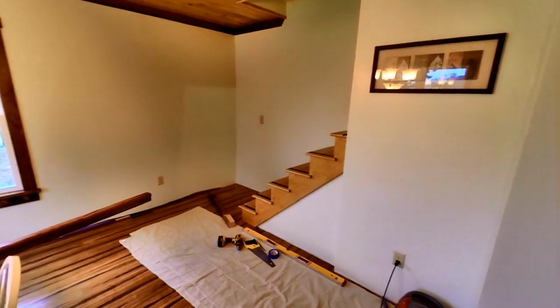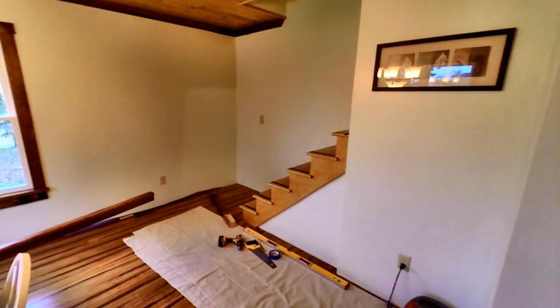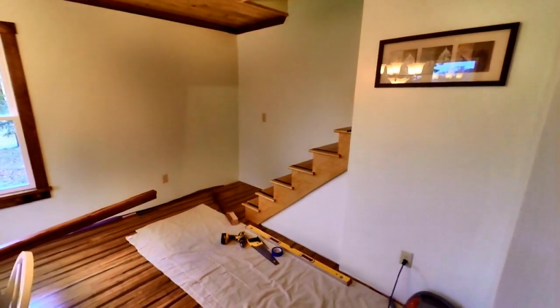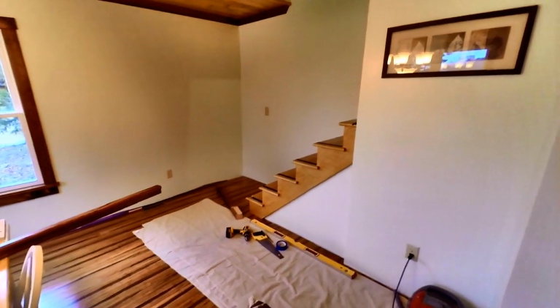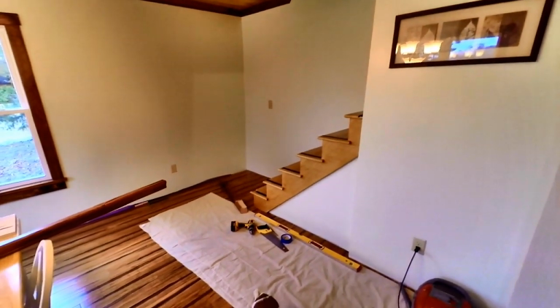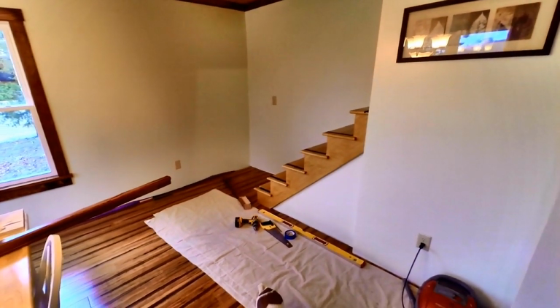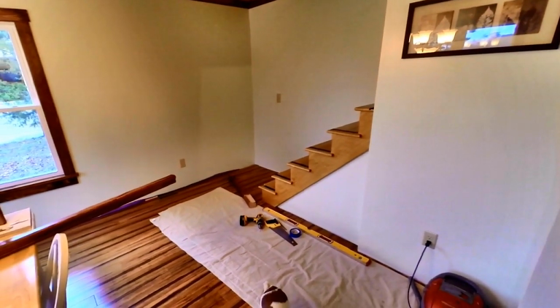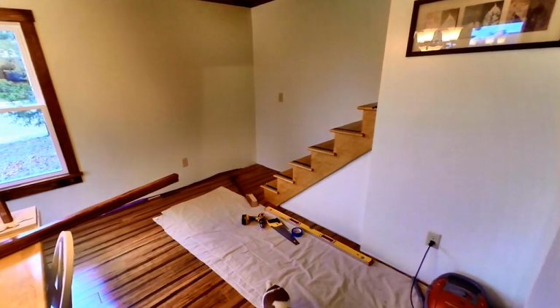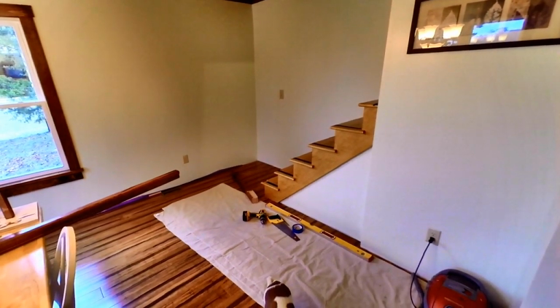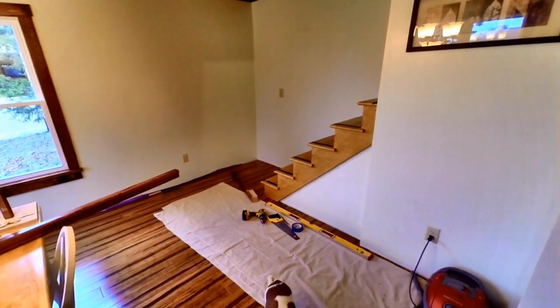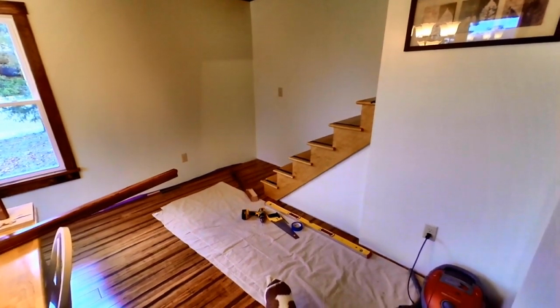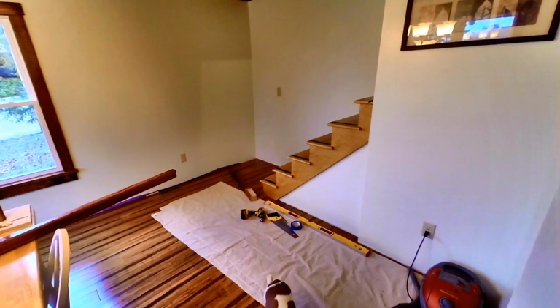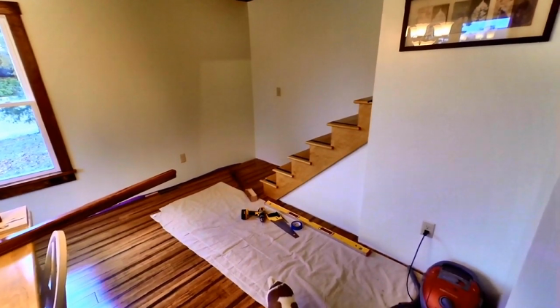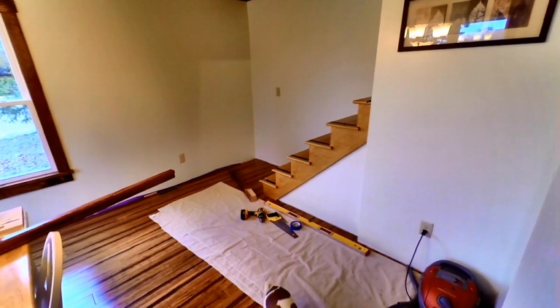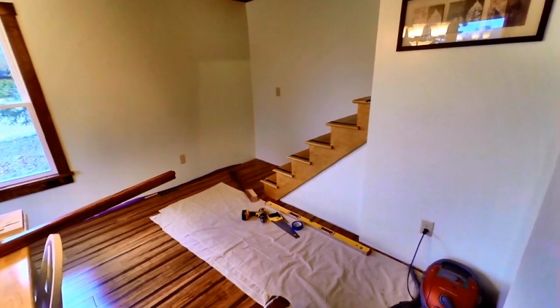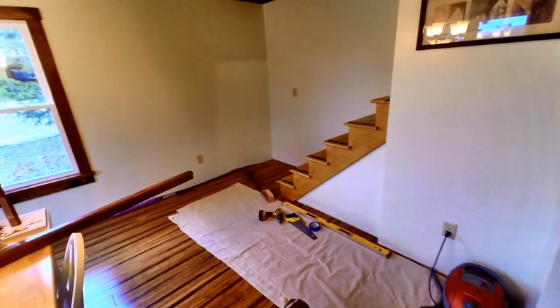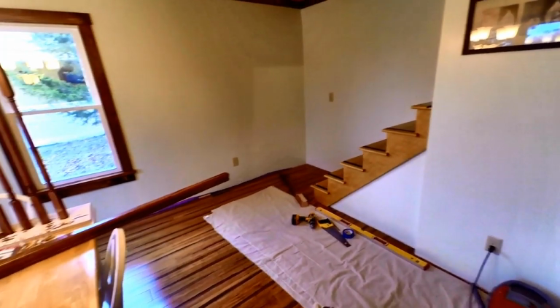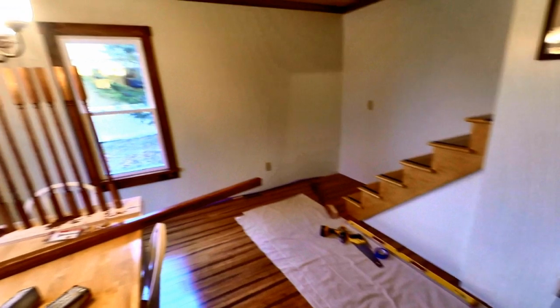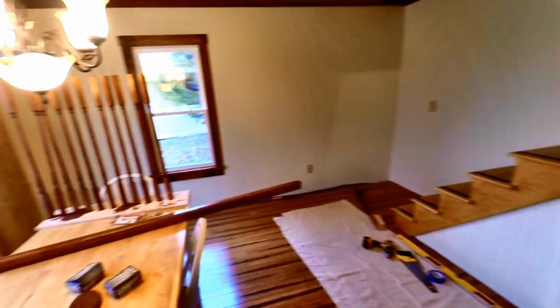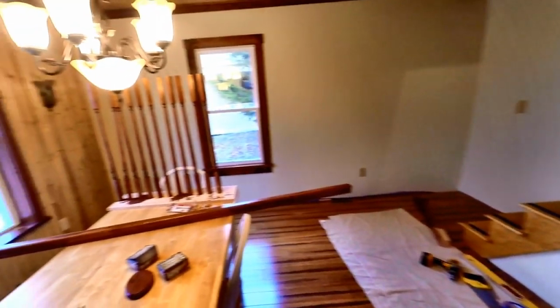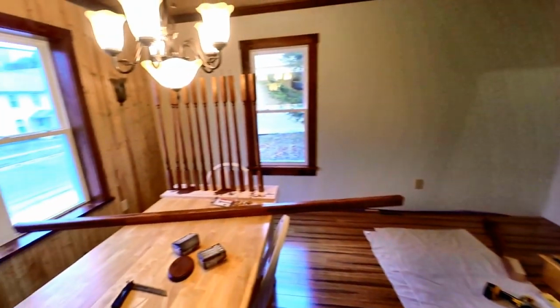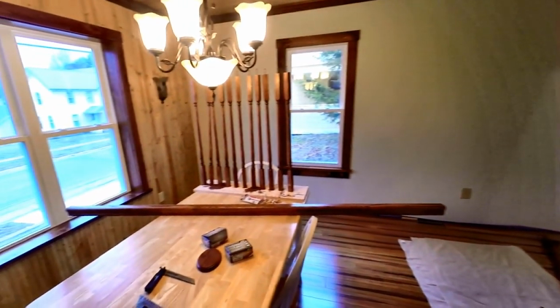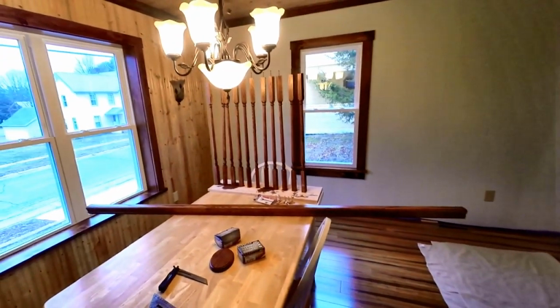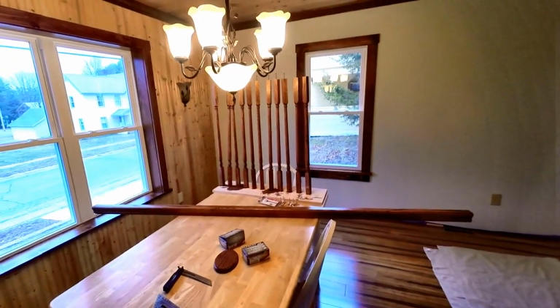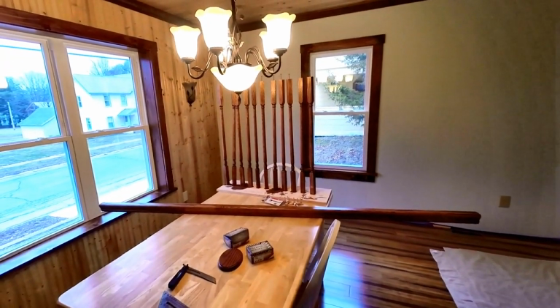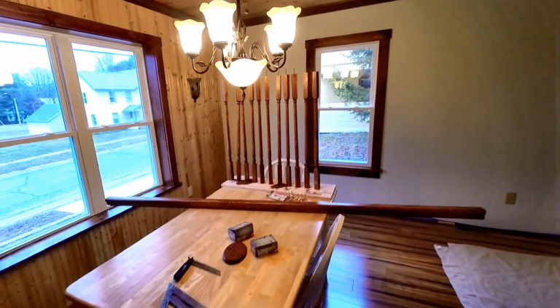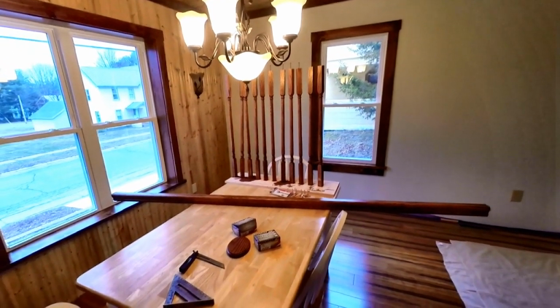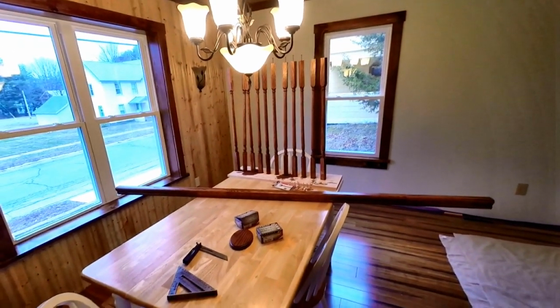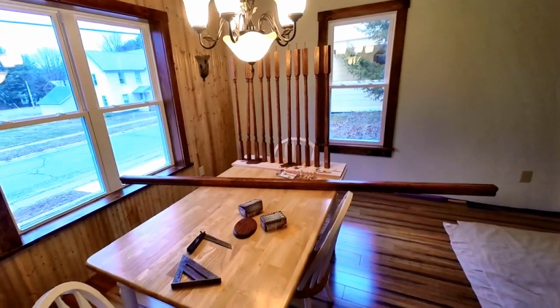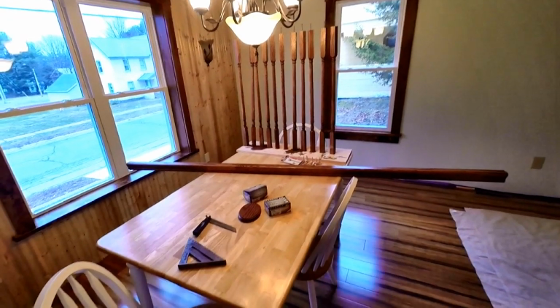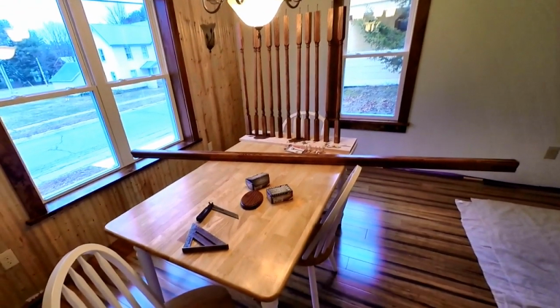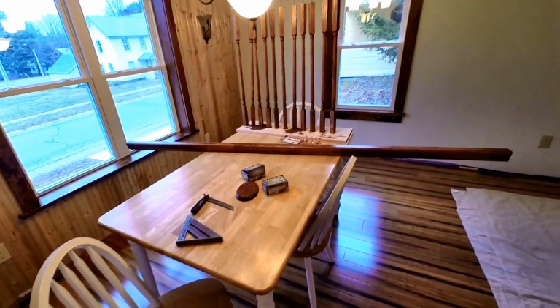Today's video is on the railing that I'm getting ready to build and the new stairs in our dining room. As you can see, I have all the spindles prepped, handrail, and rosette.